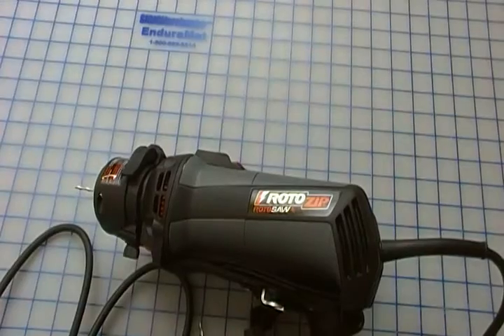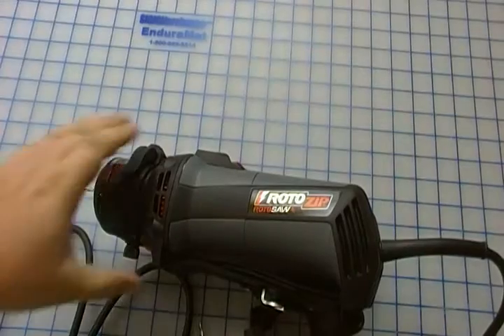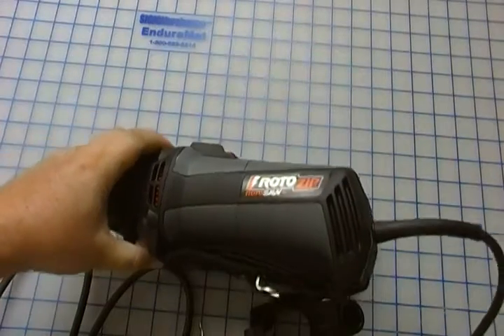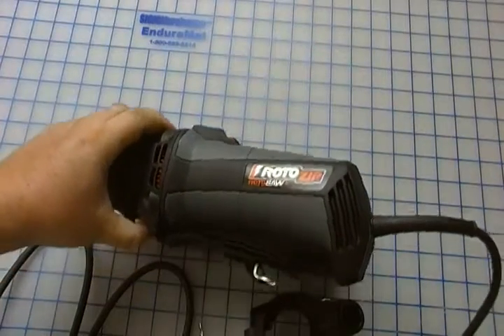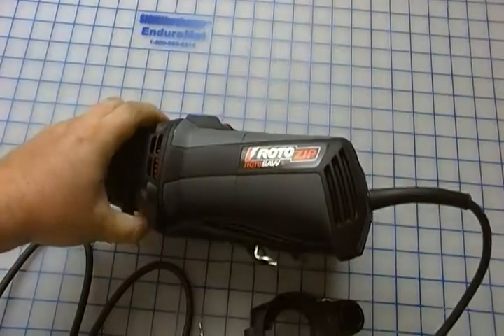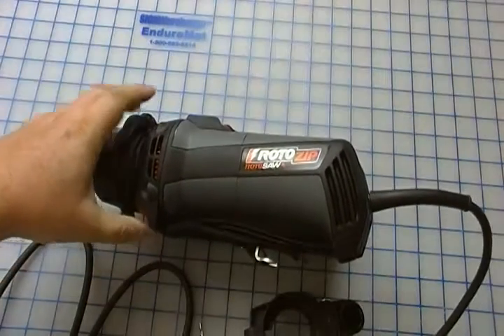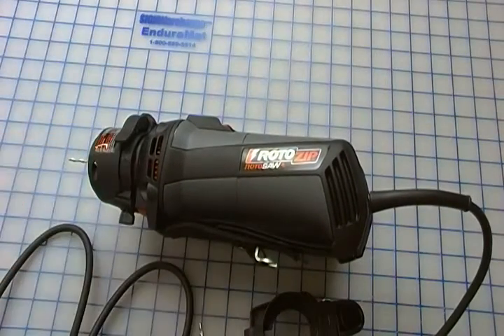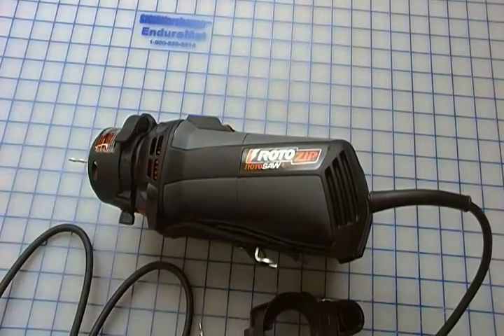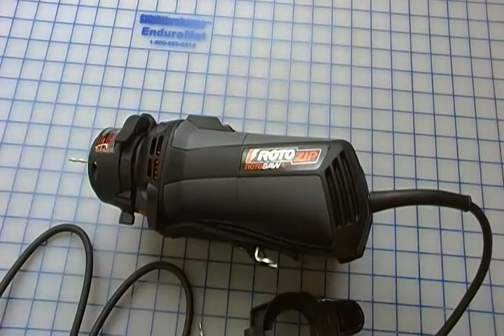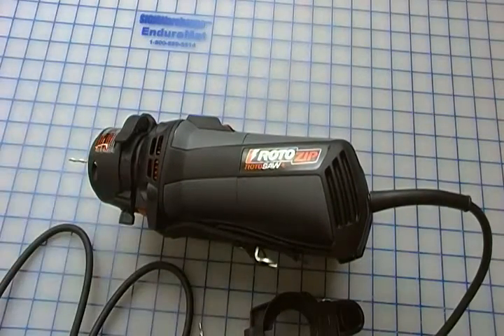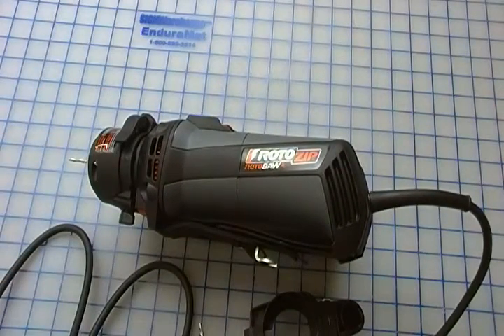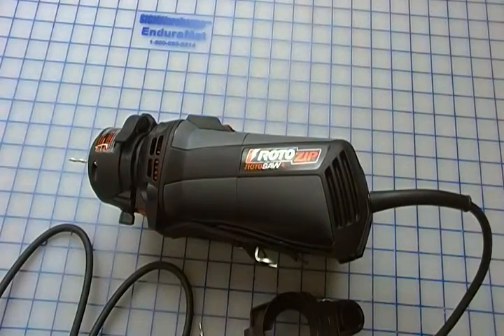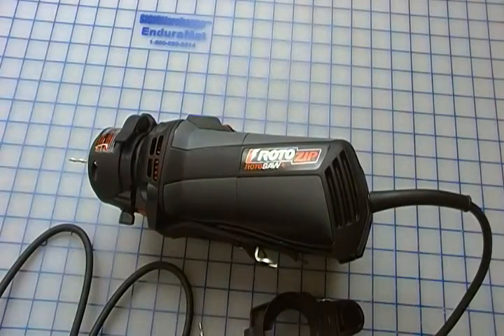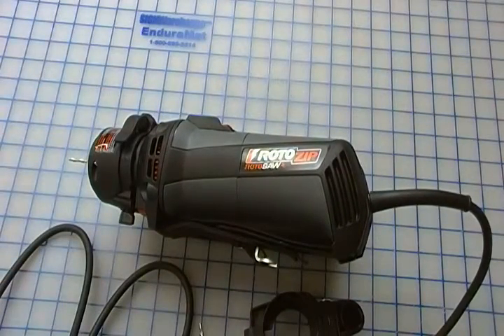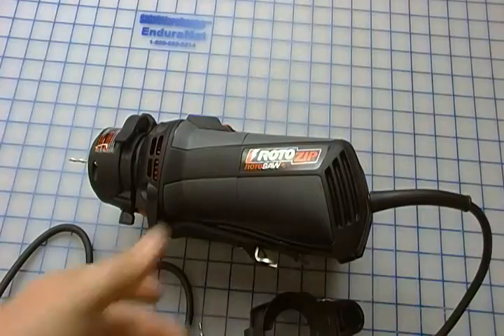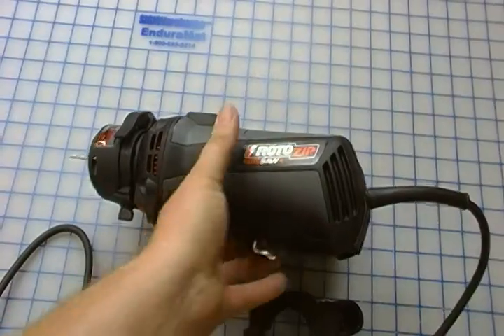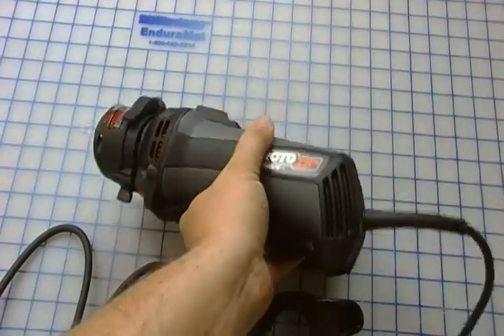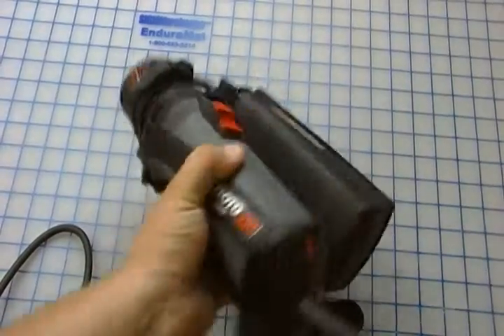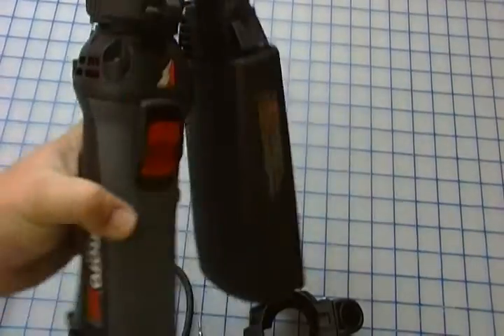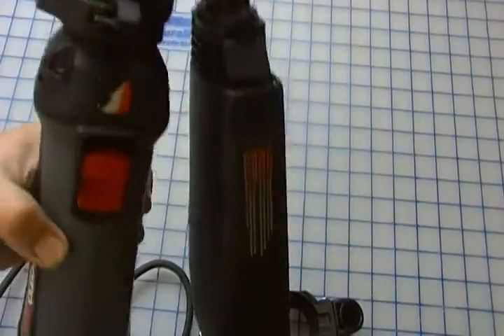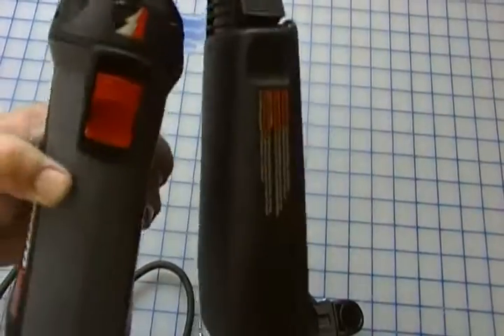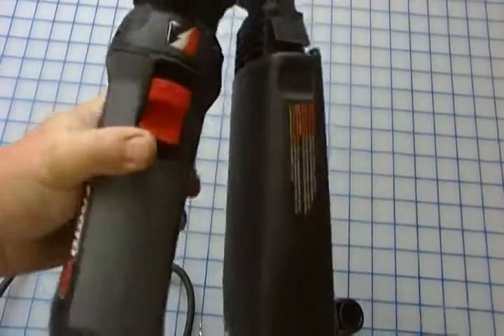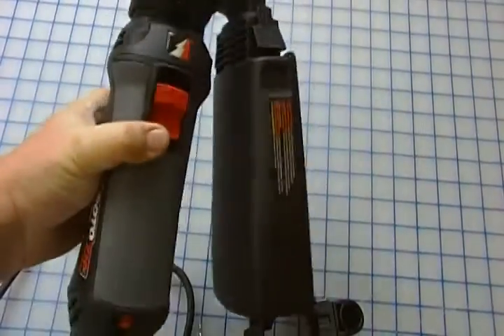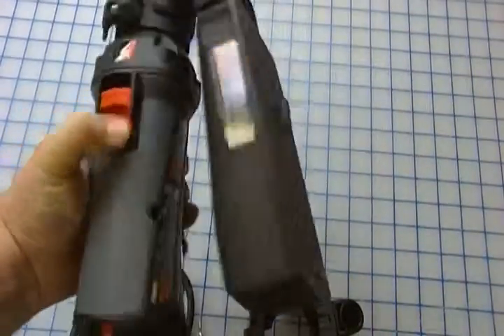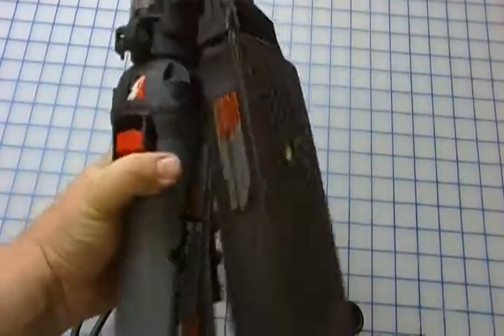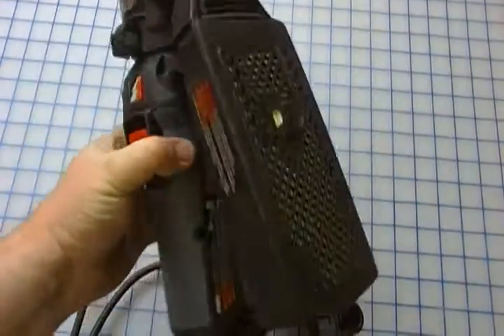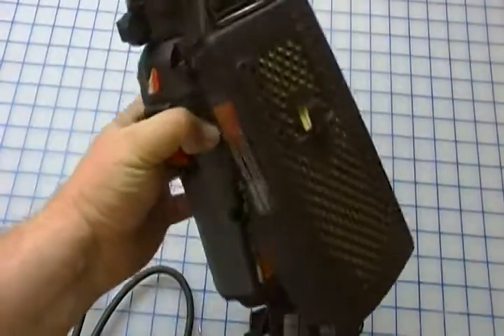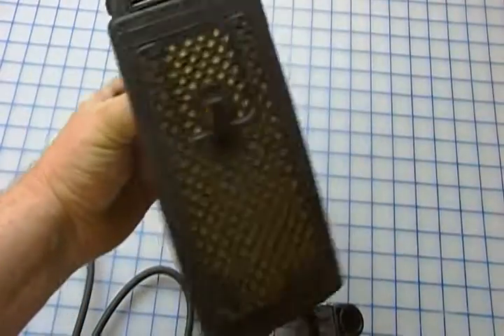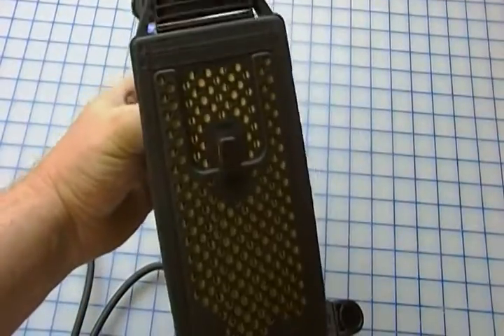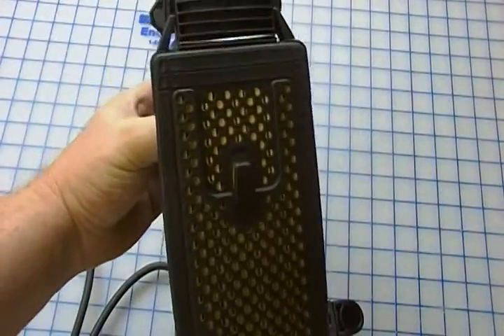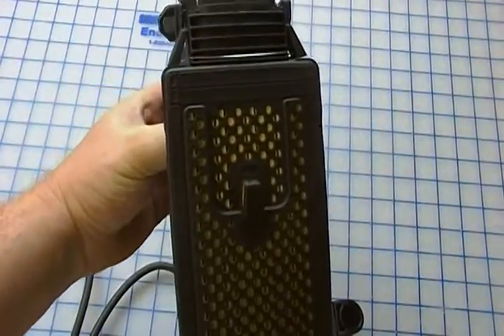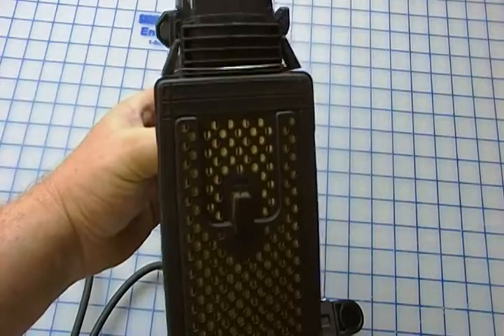Hi guys, this is a review of the RotorZip RotorSaw Plus. It comes with a dust collection unit on the side here, and it dramatically cuts down on dust.